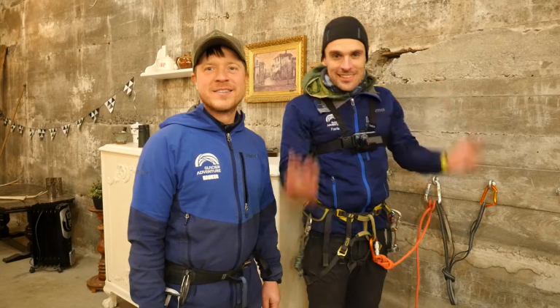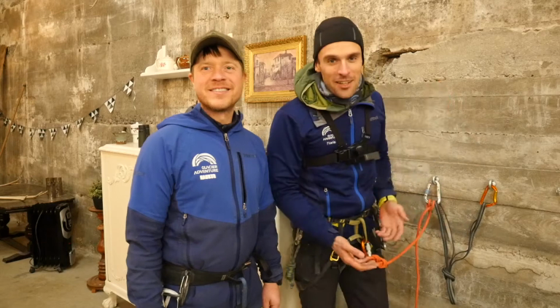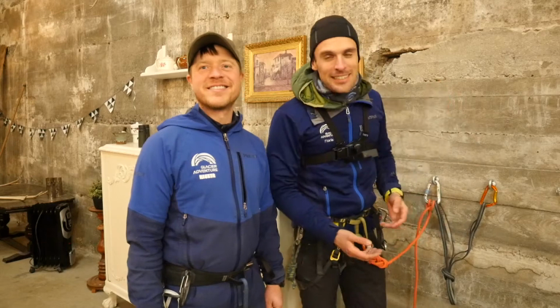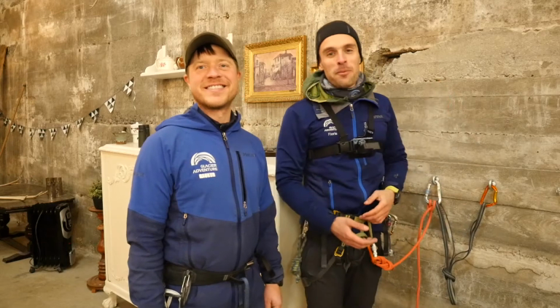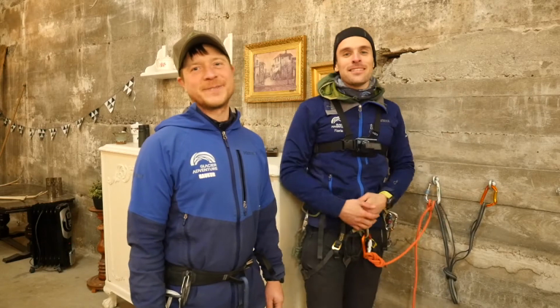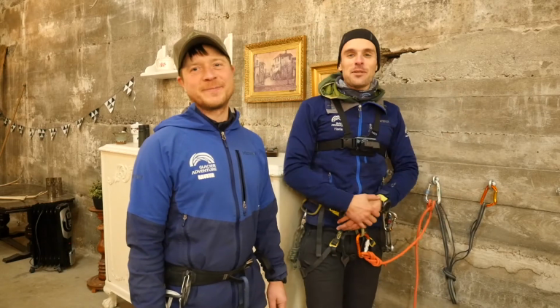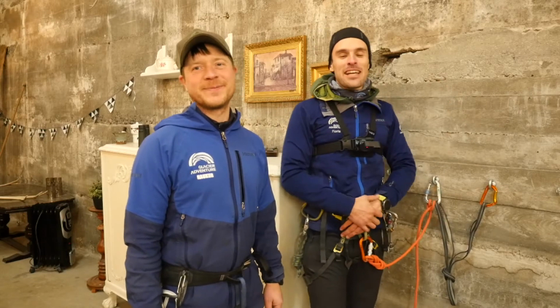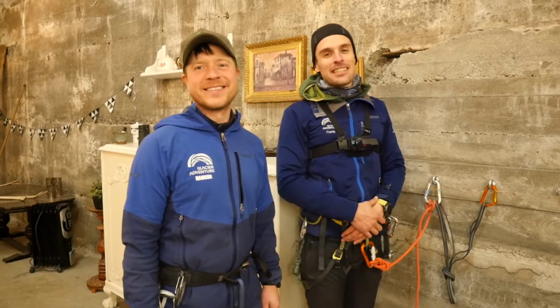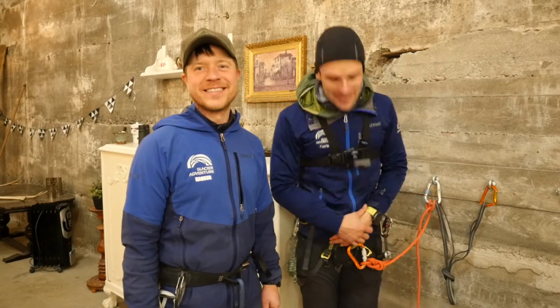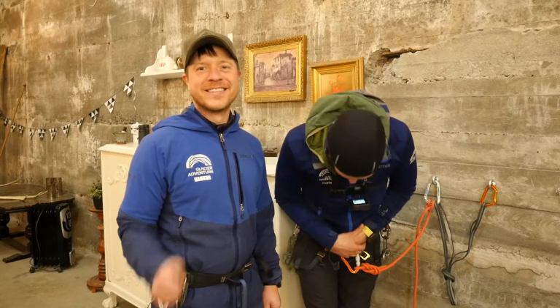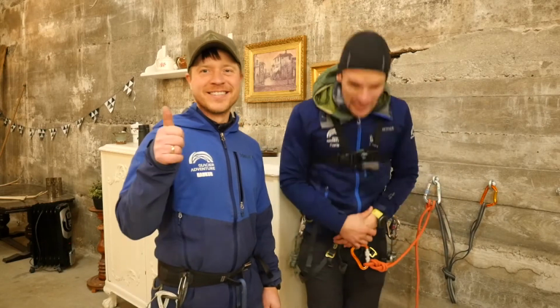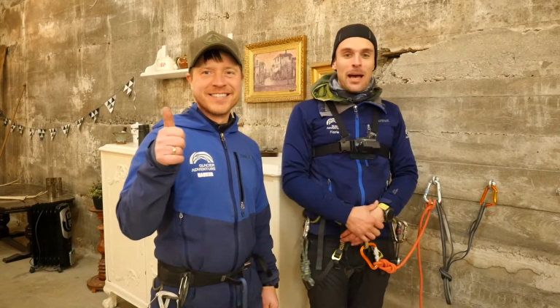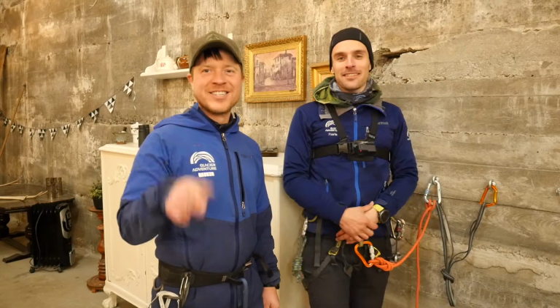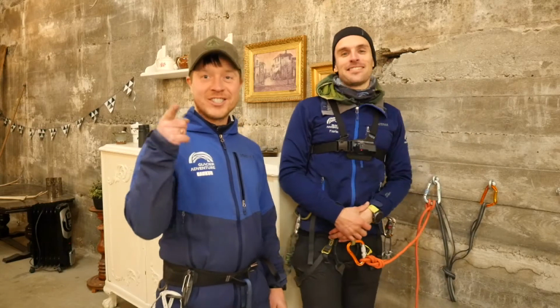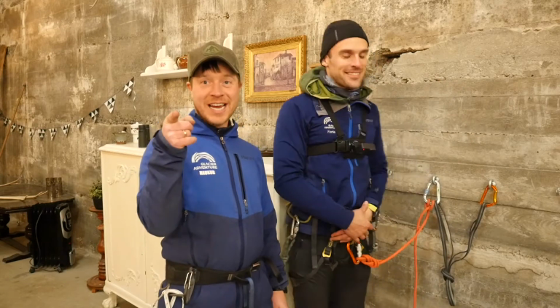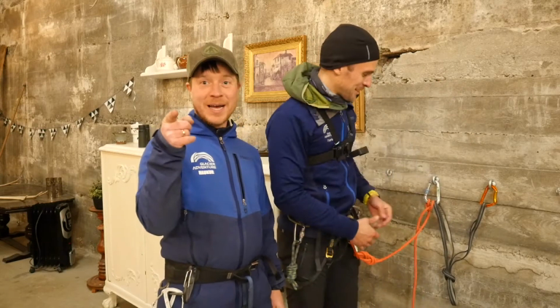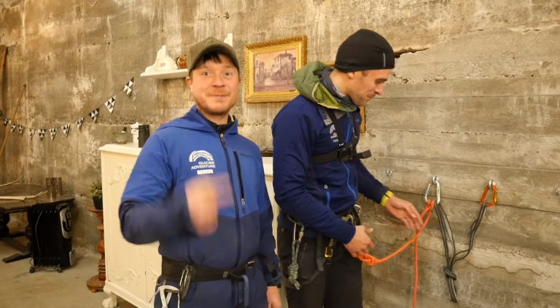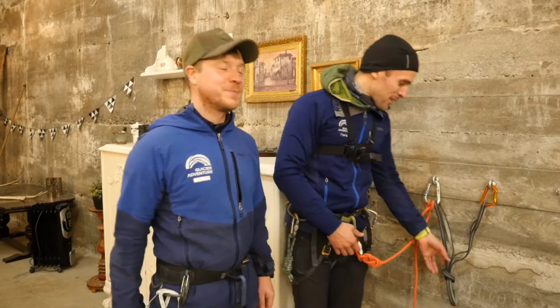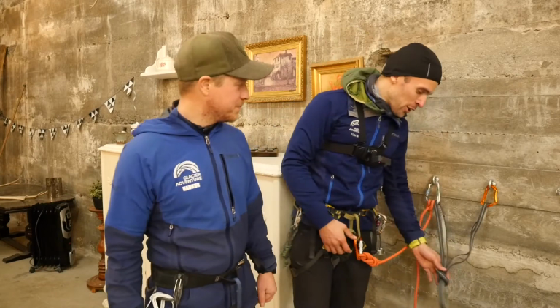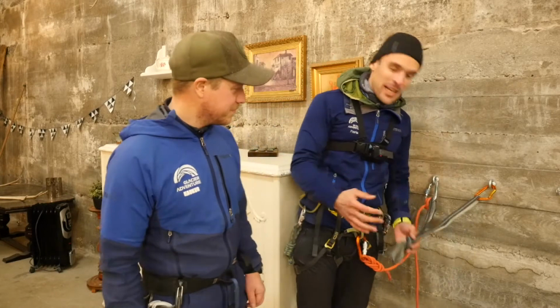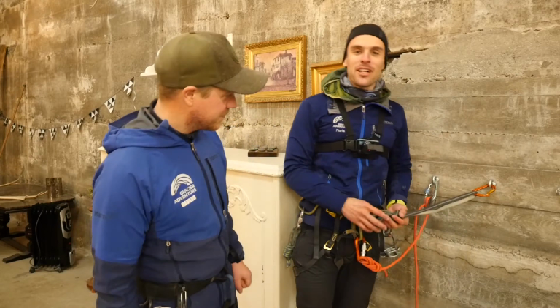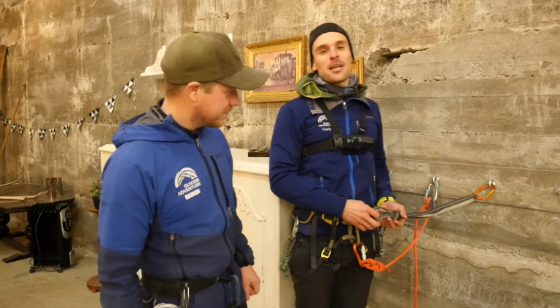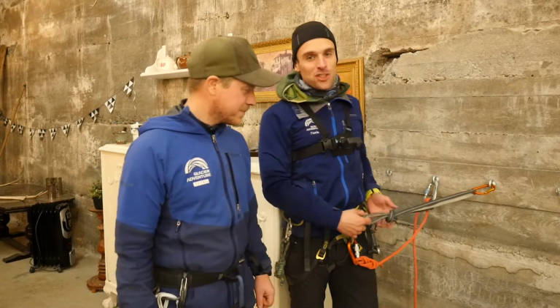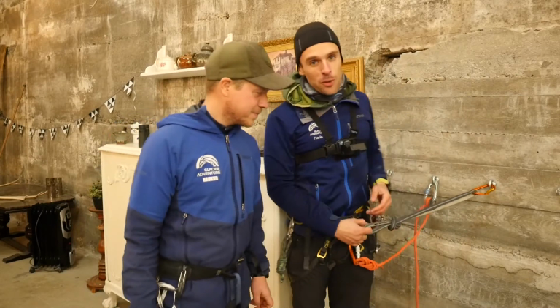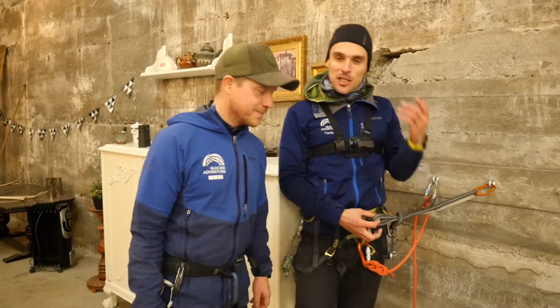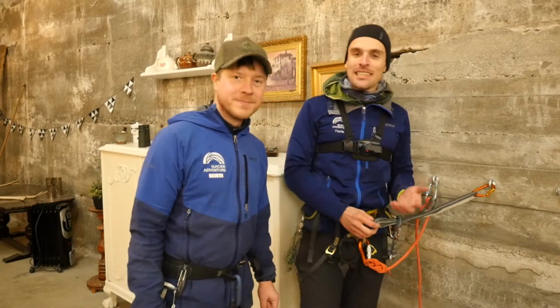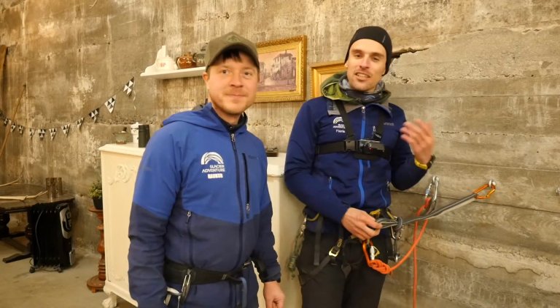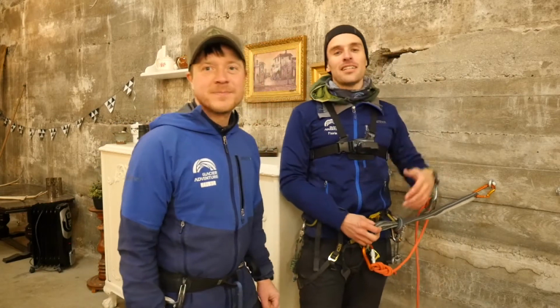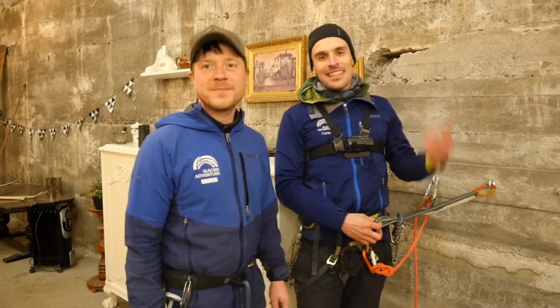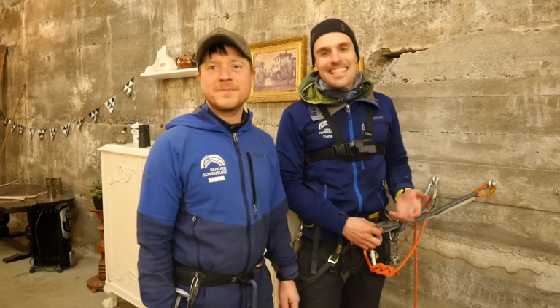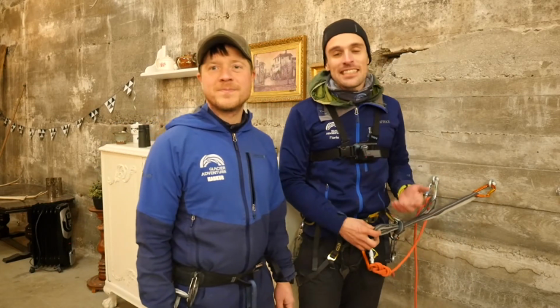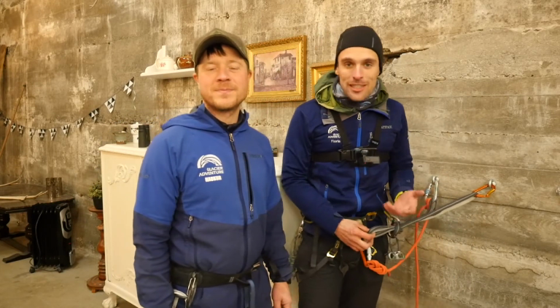Hello ladies and gentlemen. As we say here in Iceland, shangalaoban. Today we're going to learn something super cool, which is basically called the ATC redirect.